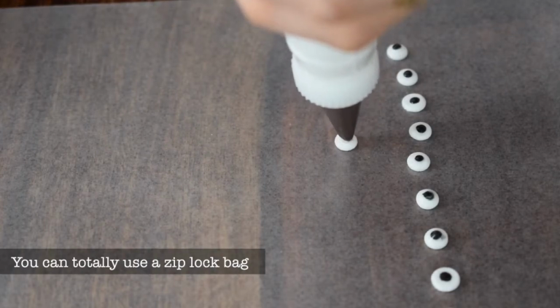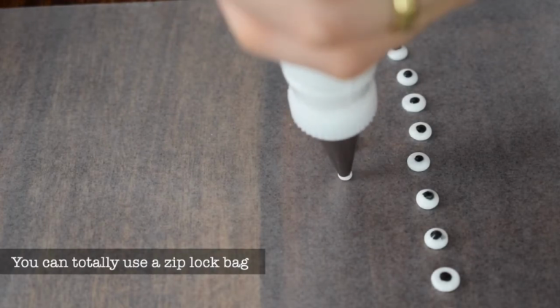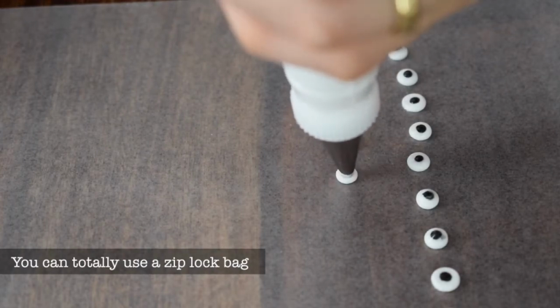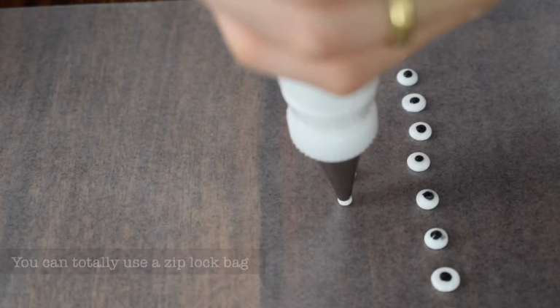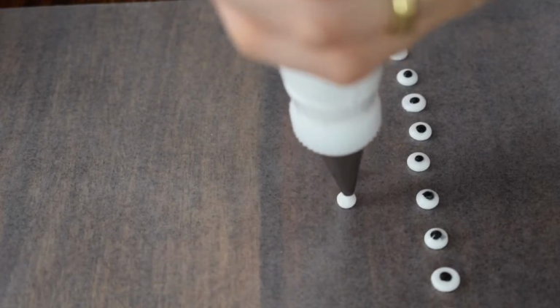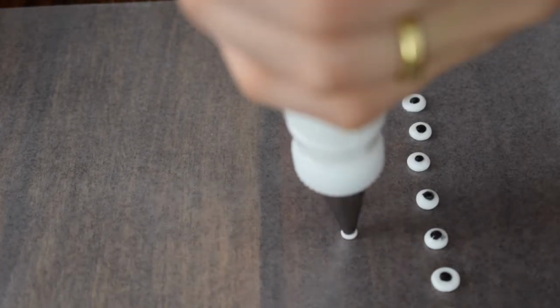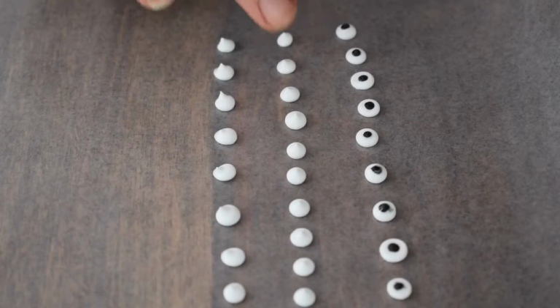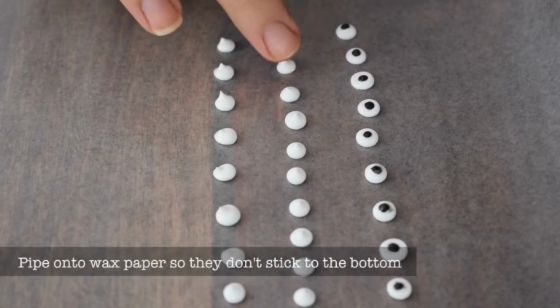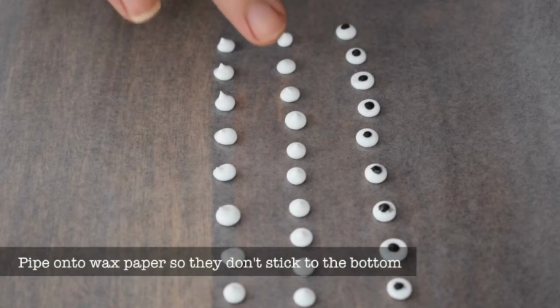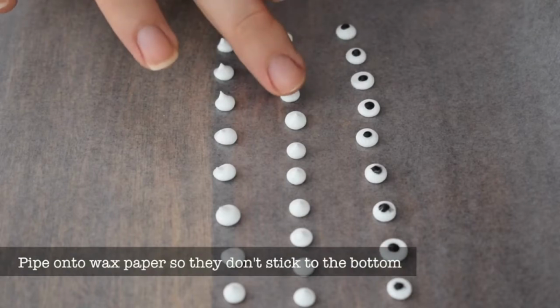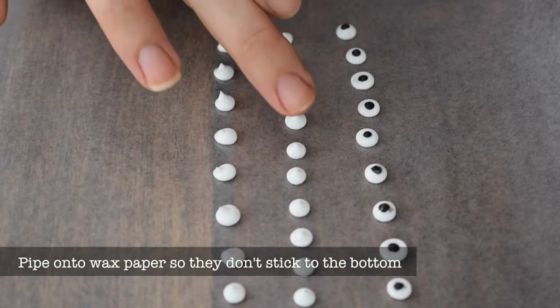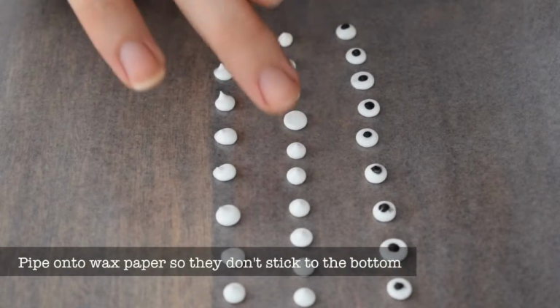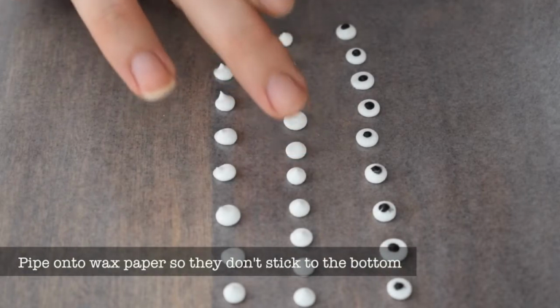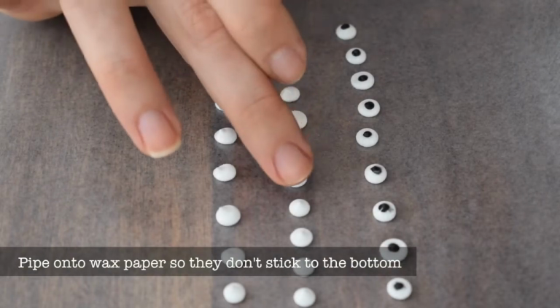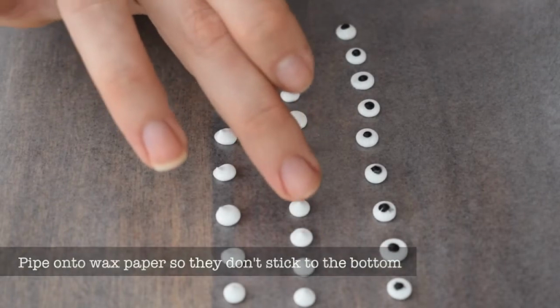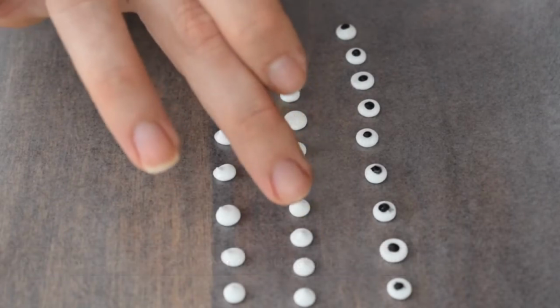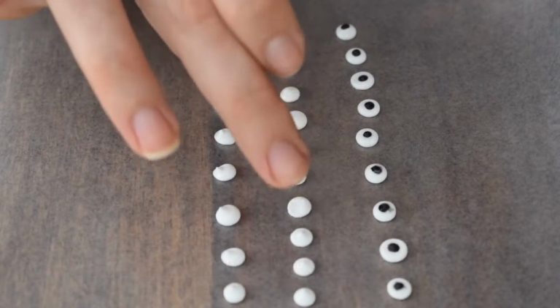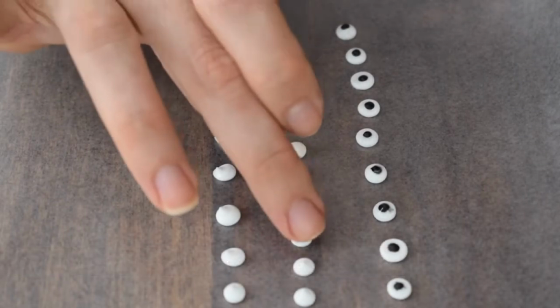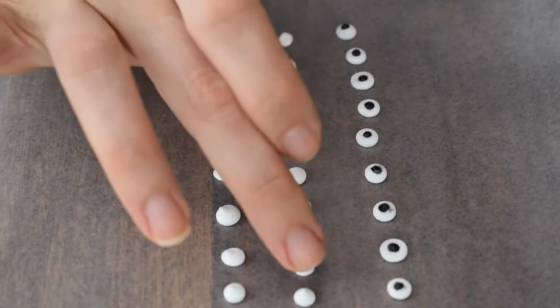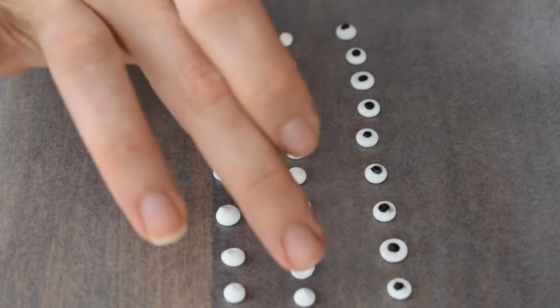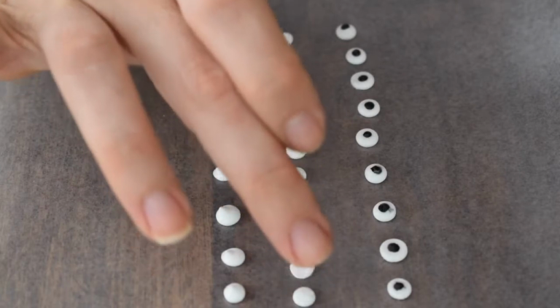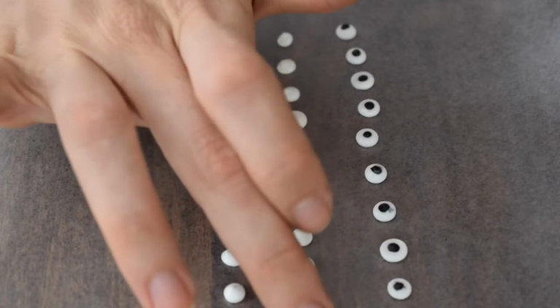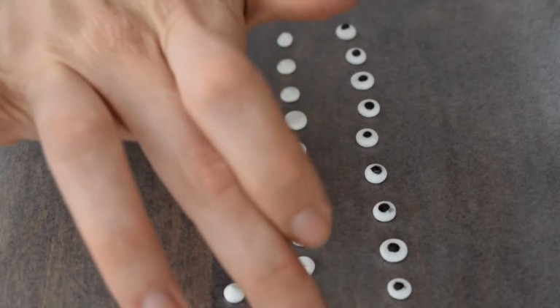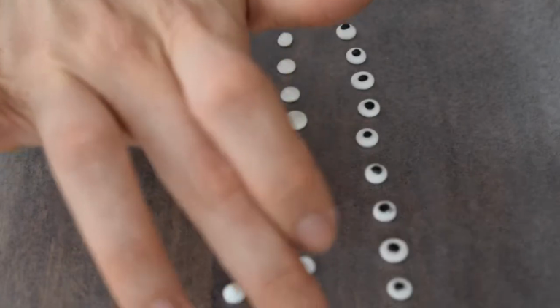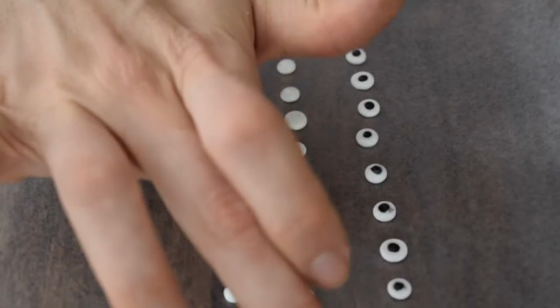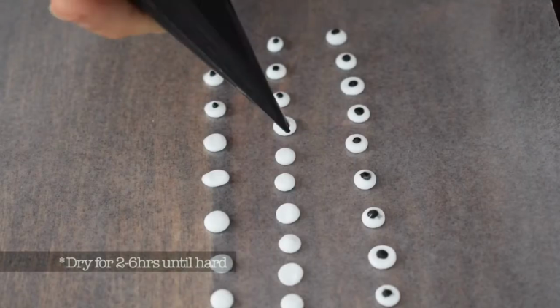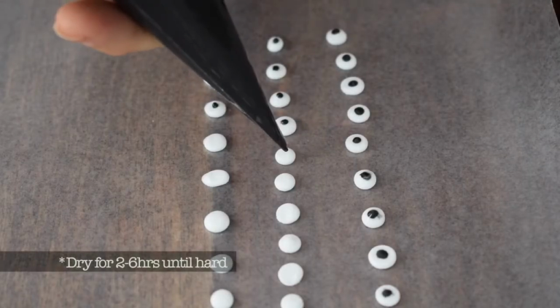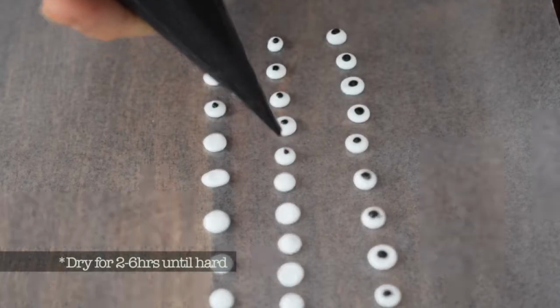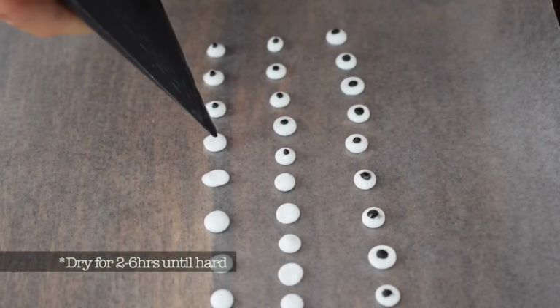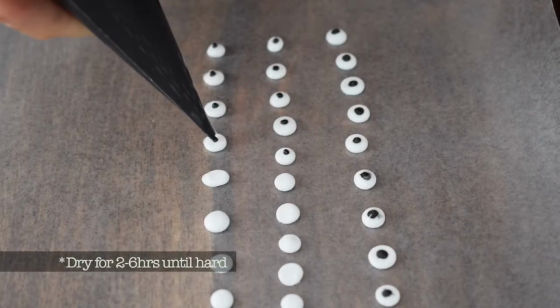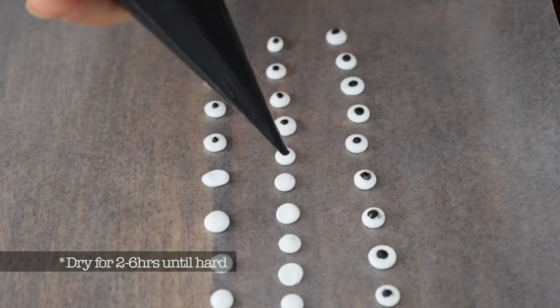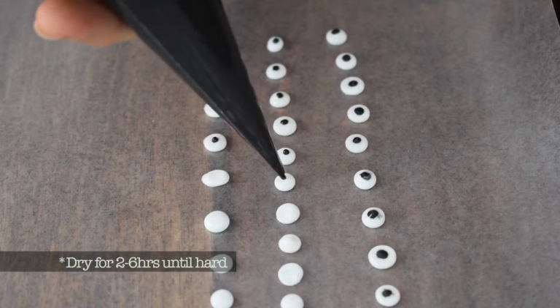I put a little aside and added black food coloring to make the black parts. If you dip your finger in water you can lightly tap the white dots you've made just to flatten them a bit, and then go in with your black color.